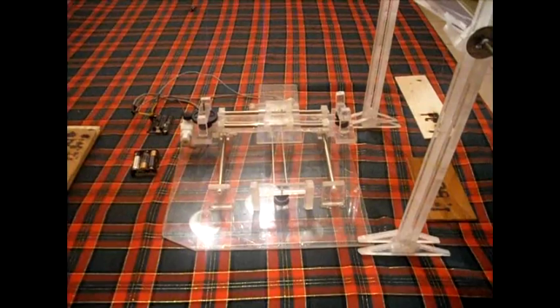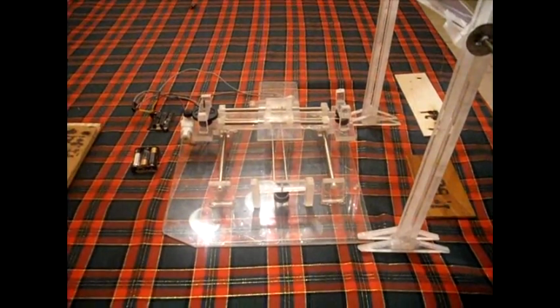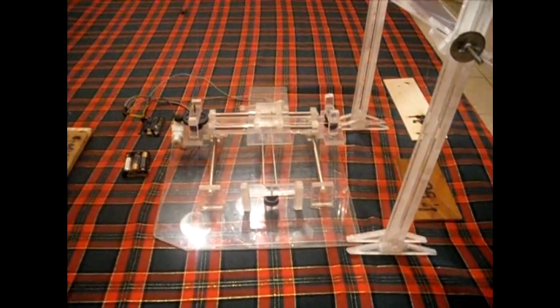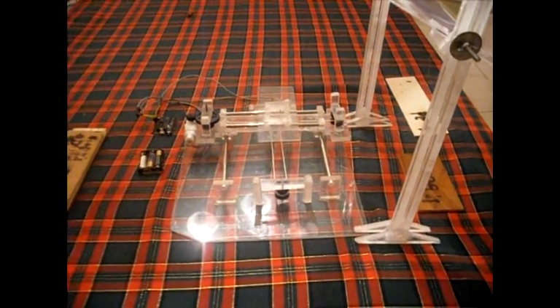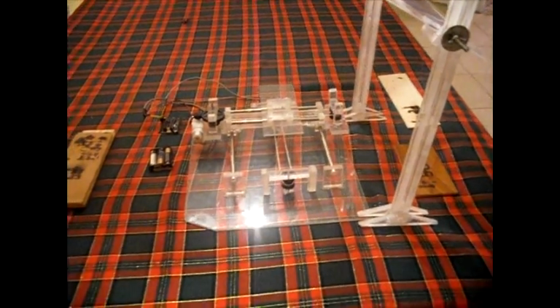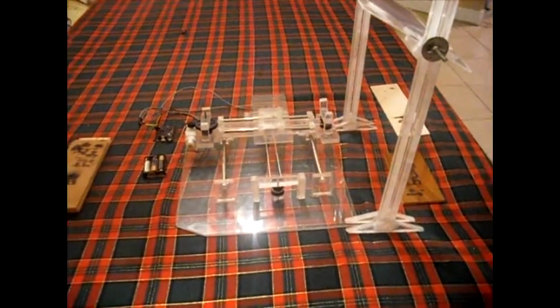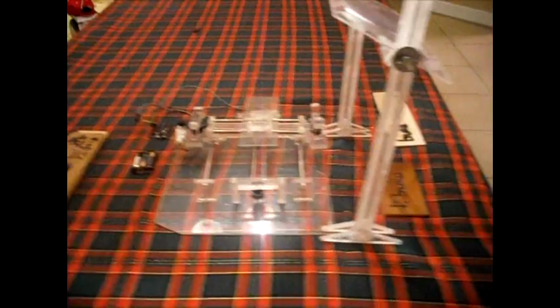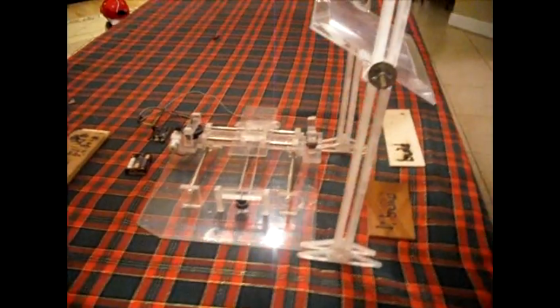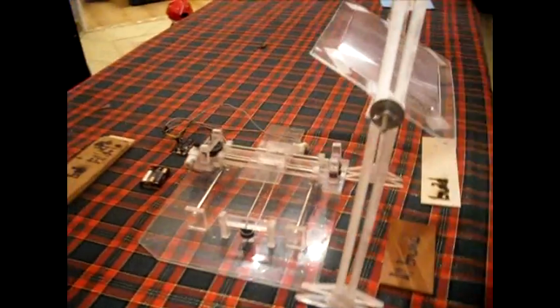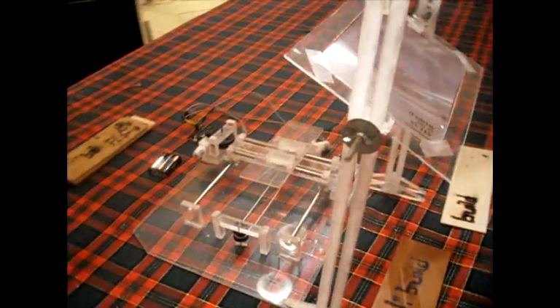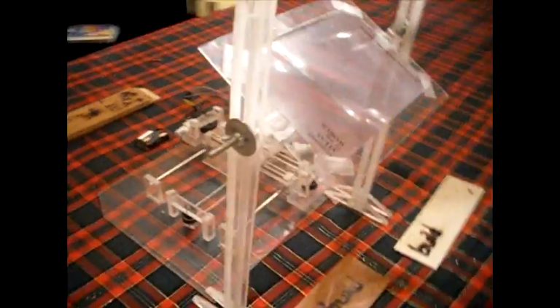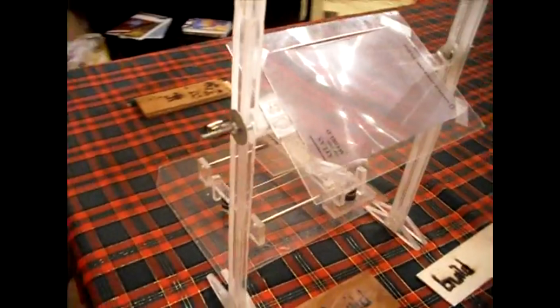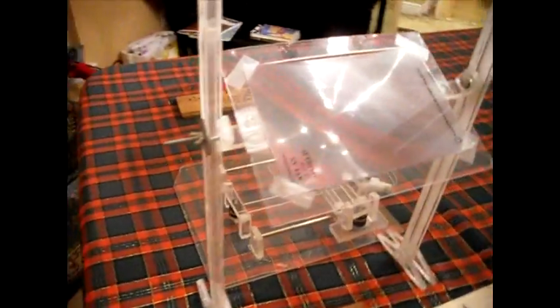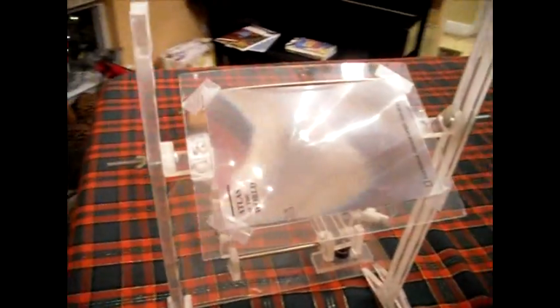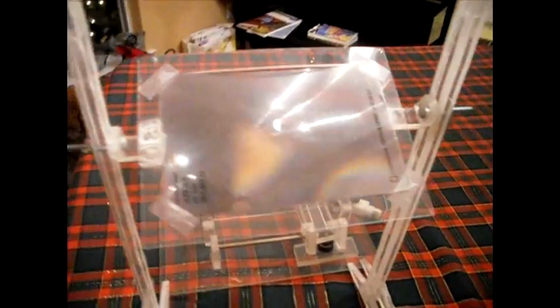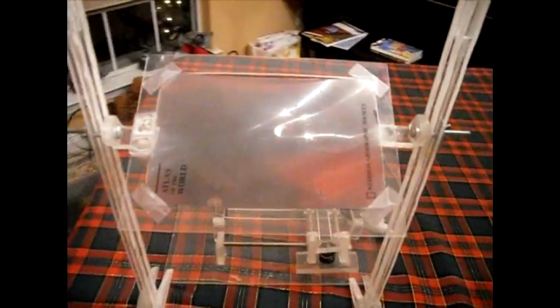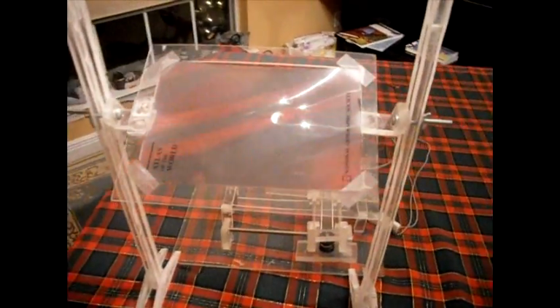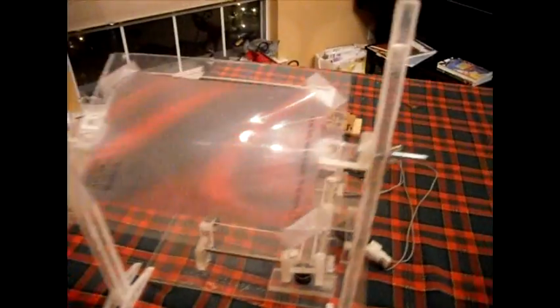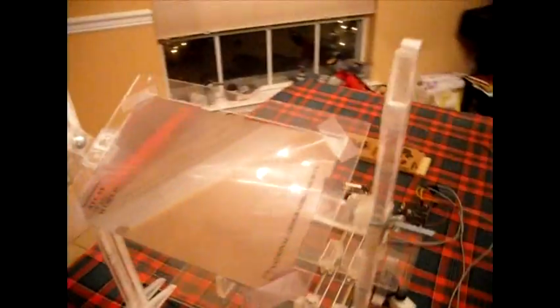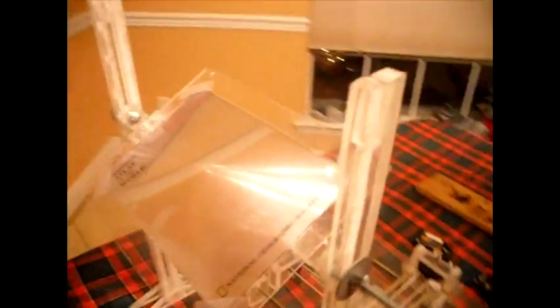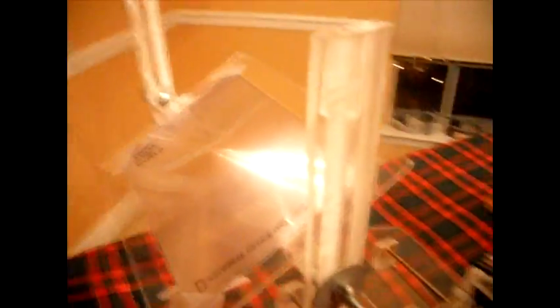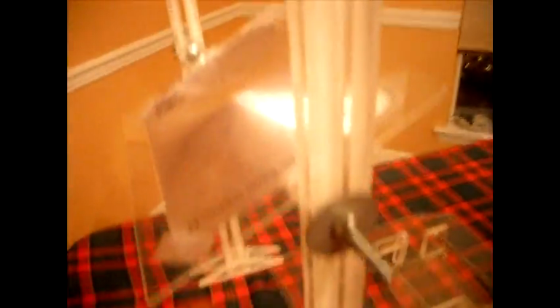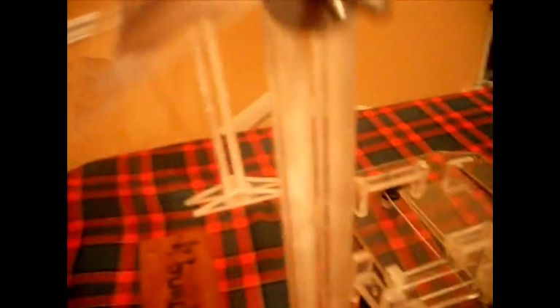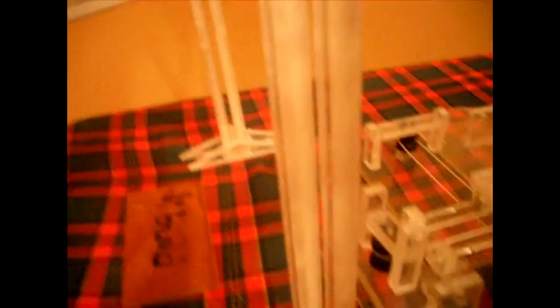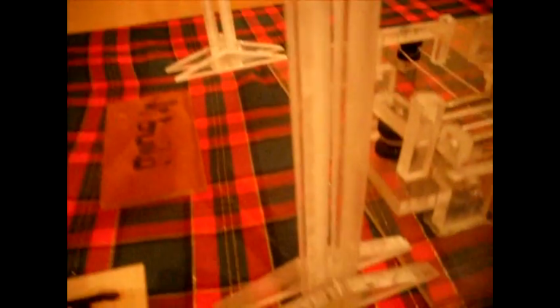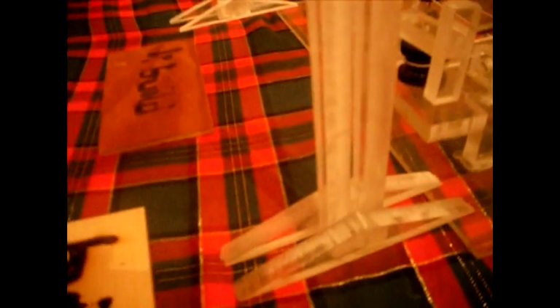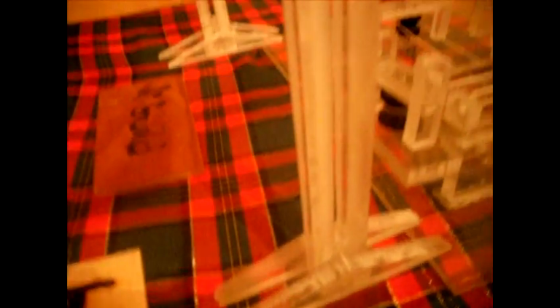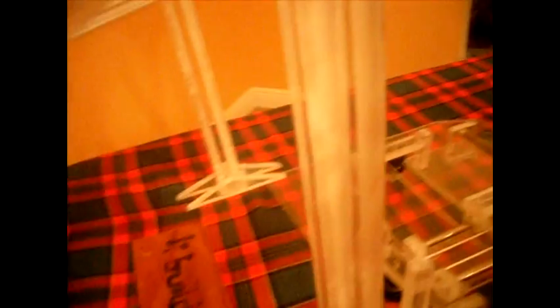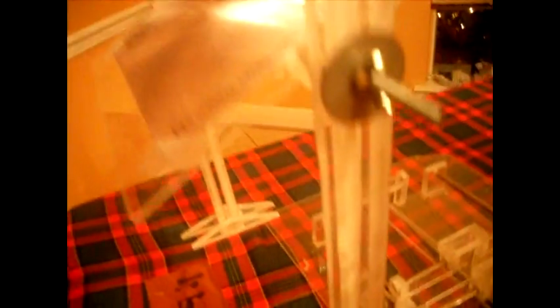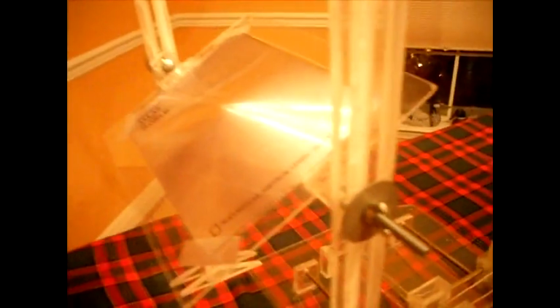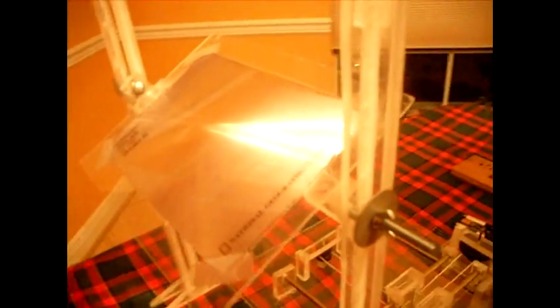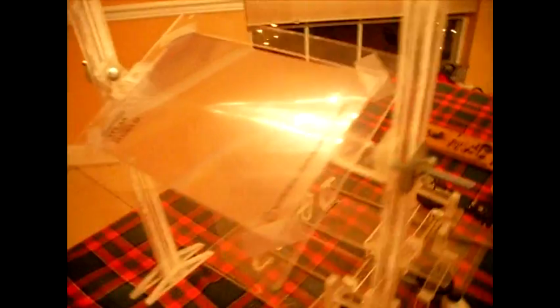Alright, here's my entry into the Build Lounge light contest. Here we've got a 6x9 Fresnel lens suspended on a custom mount with some pieces of acrylic that allow it to move up and down and be positioned at any angle.